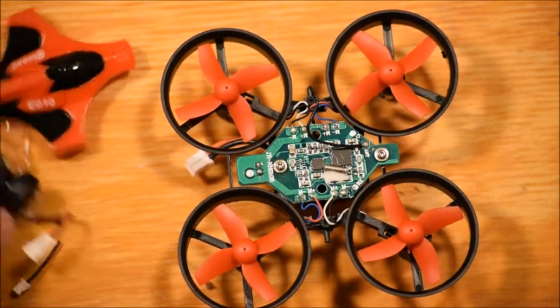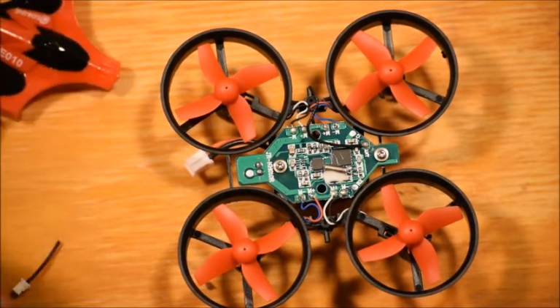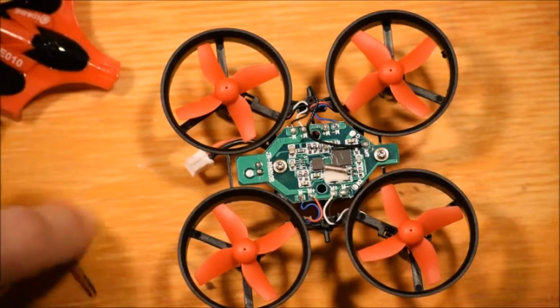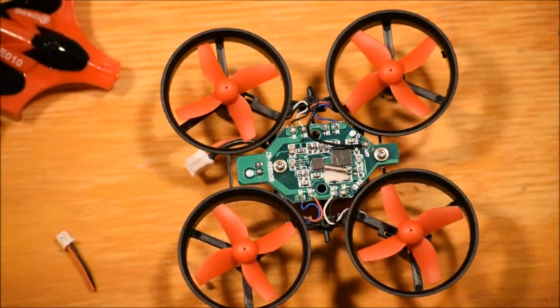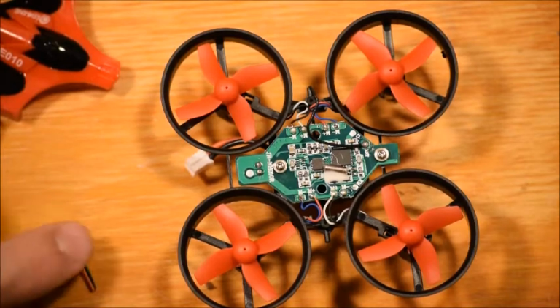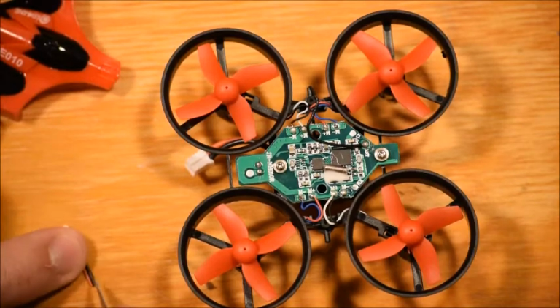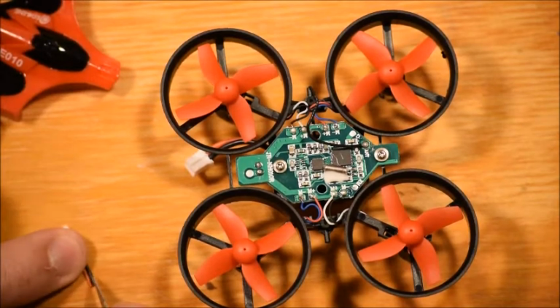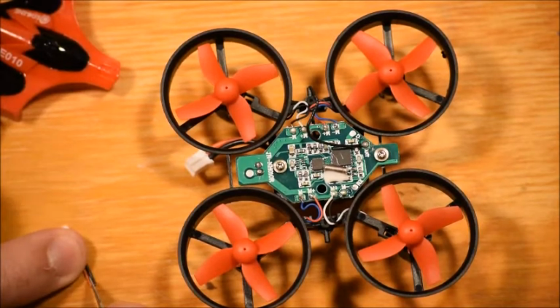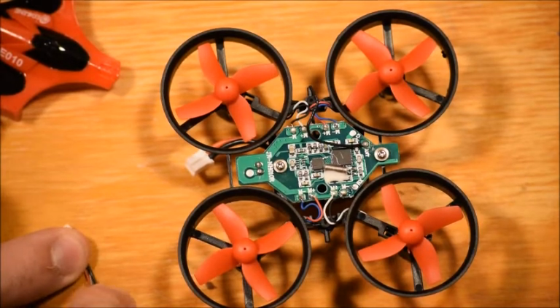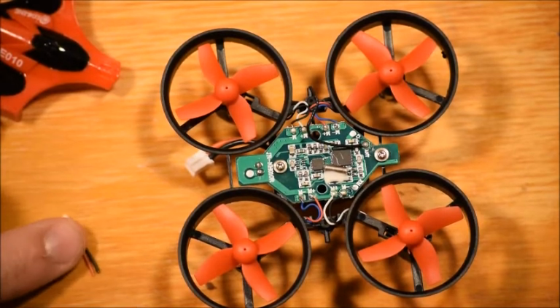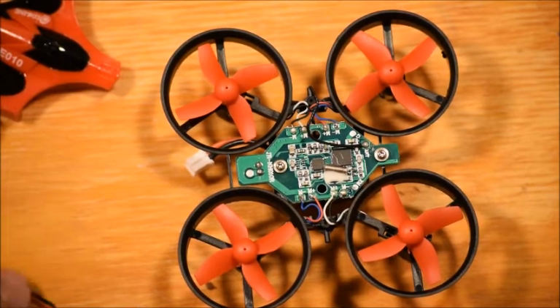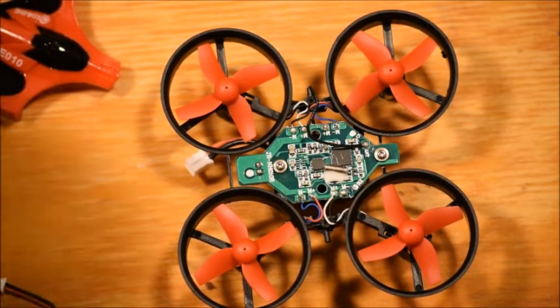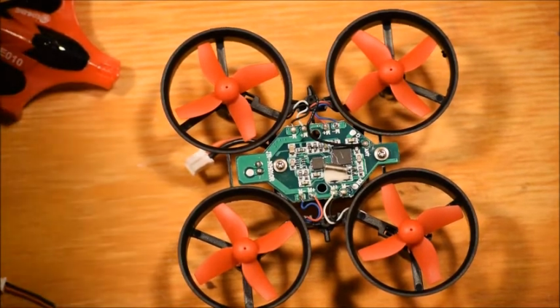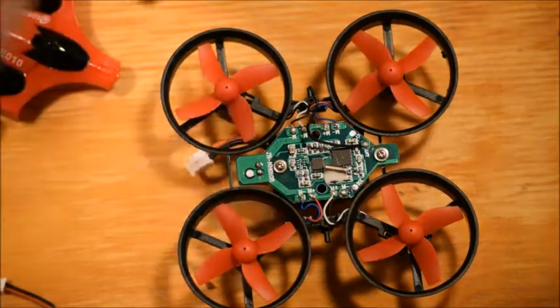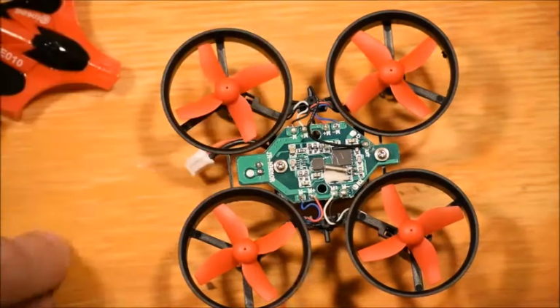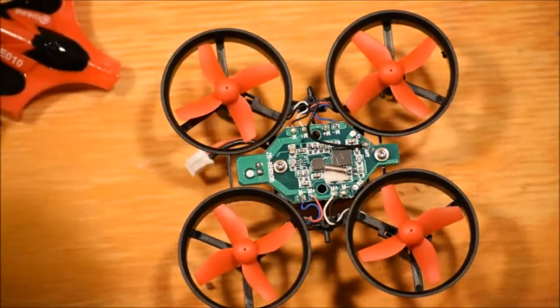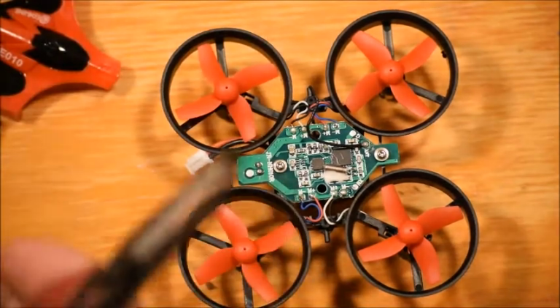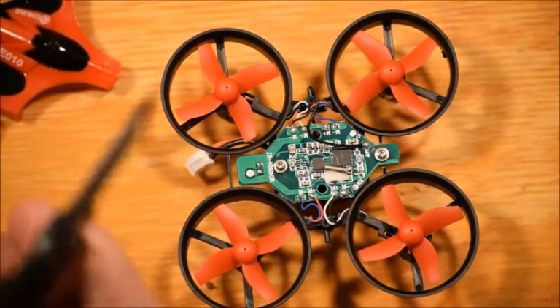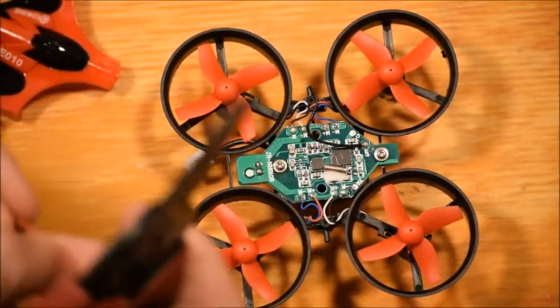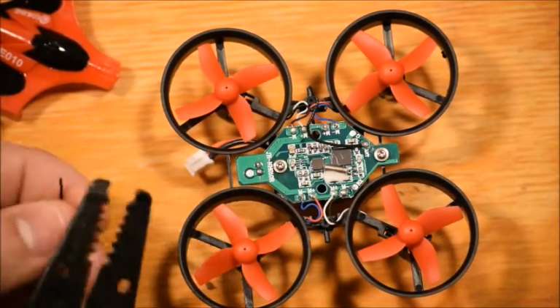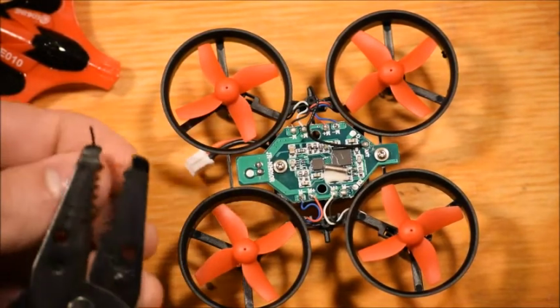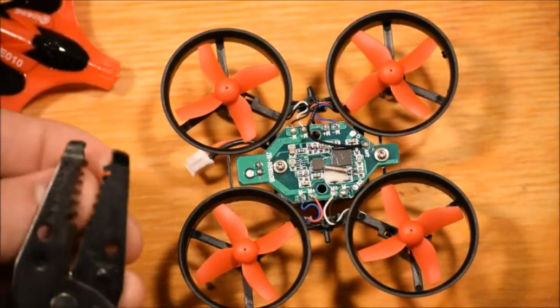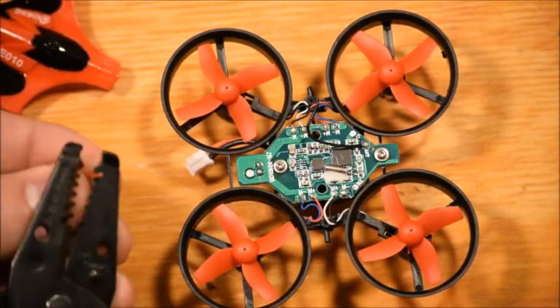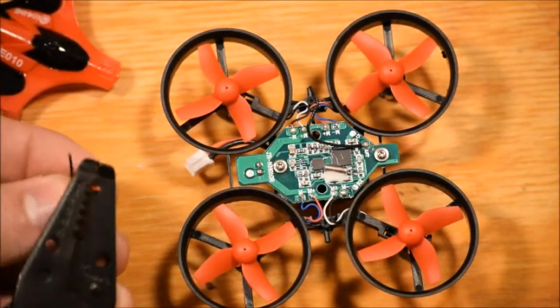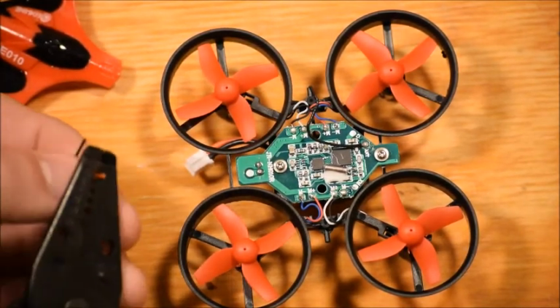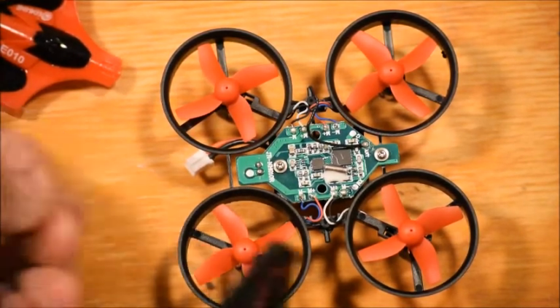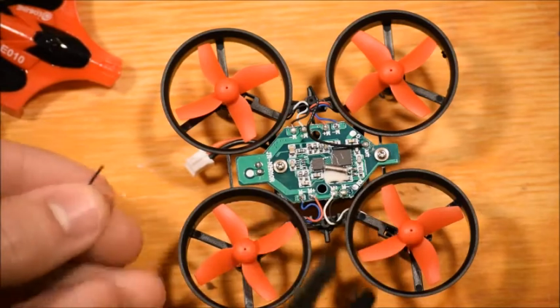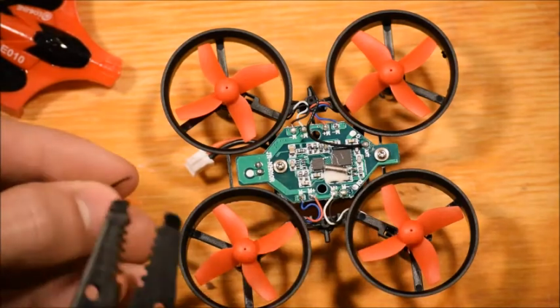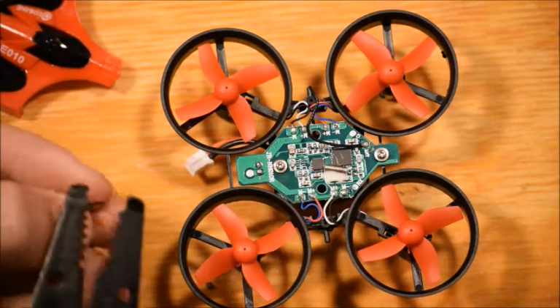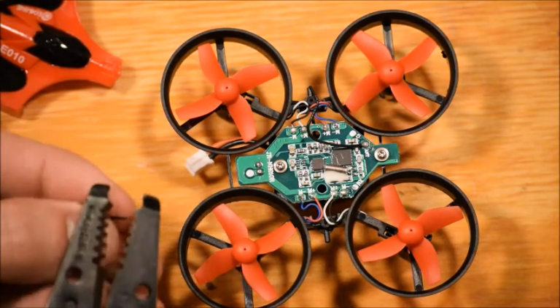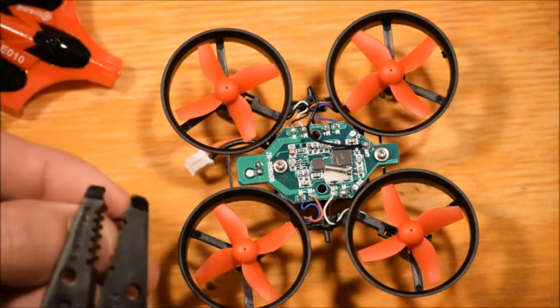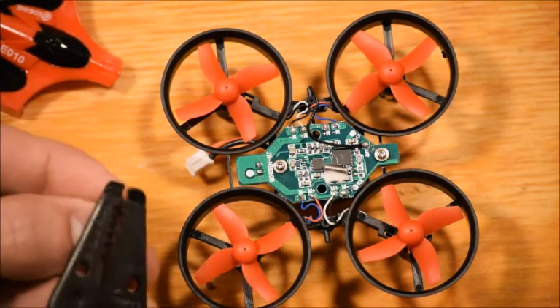I think I missed getting that on camera, but I separate the two wires, grab my wire strippers, strip off just enough insulation, and I'll be able to get a nice little solder.